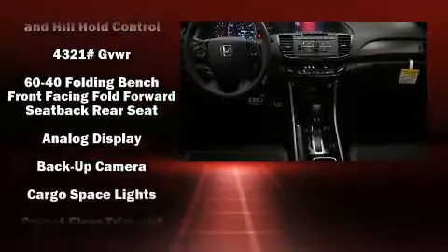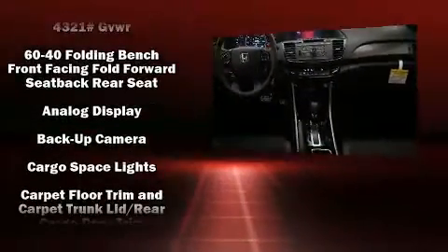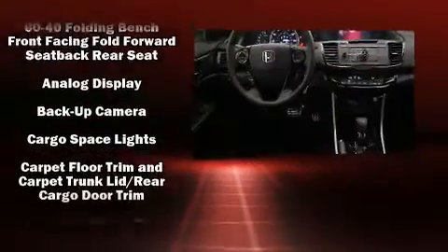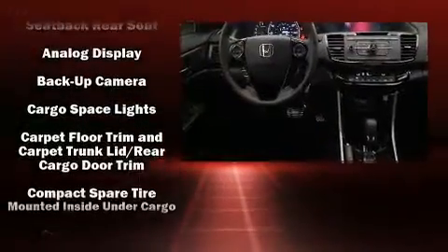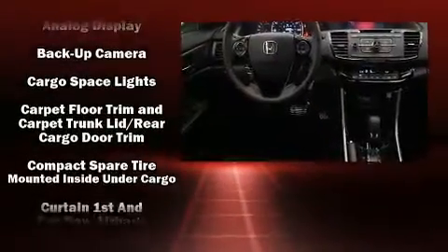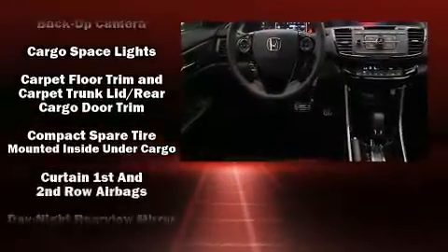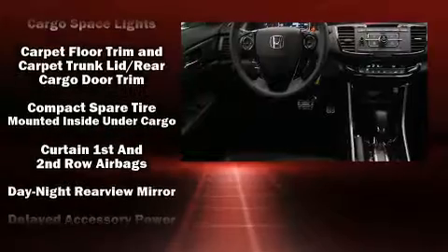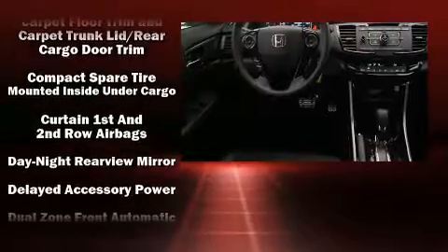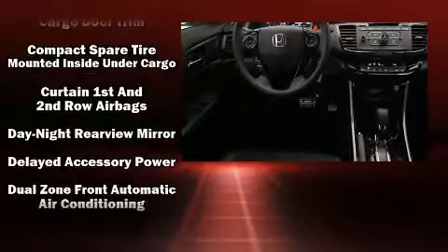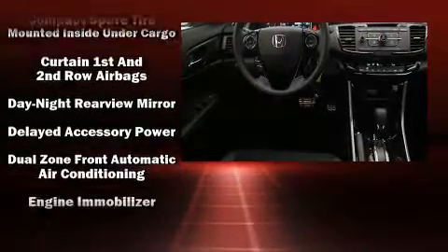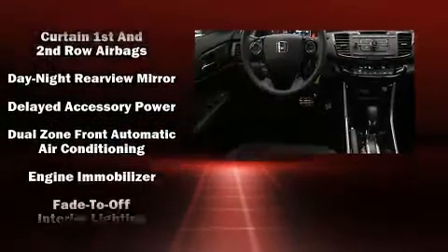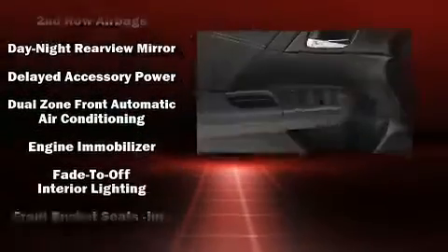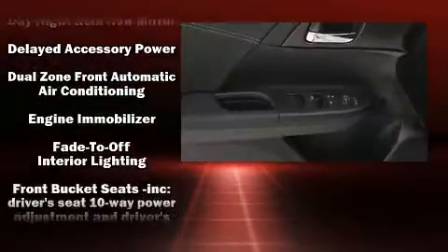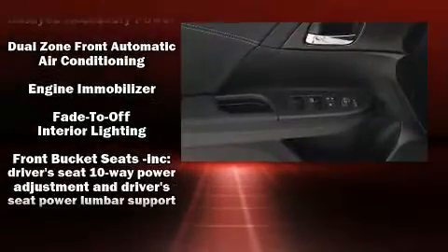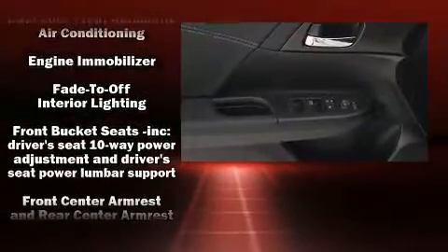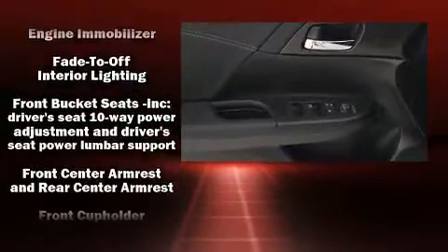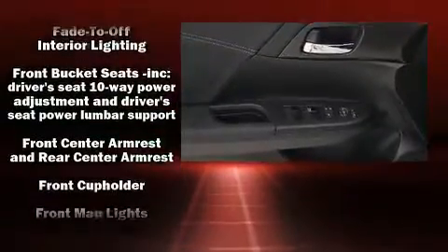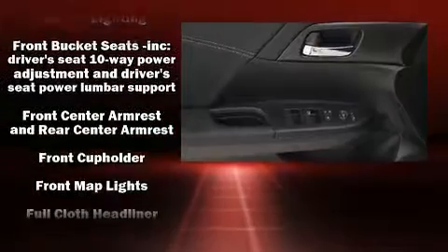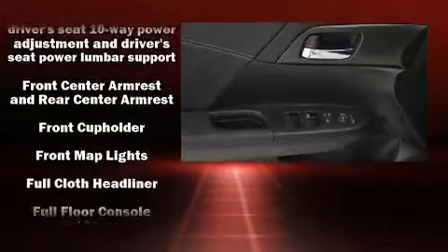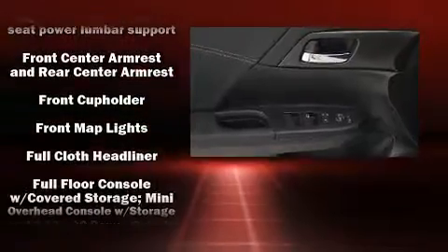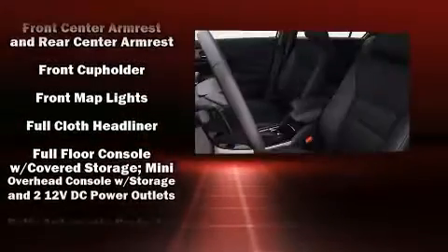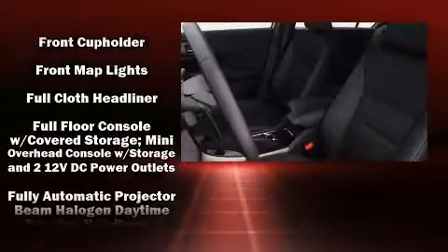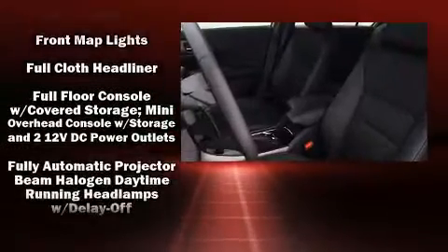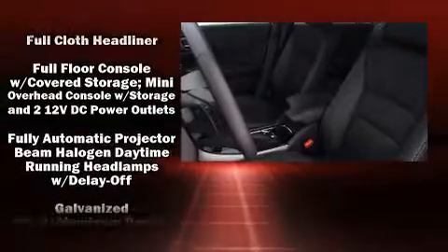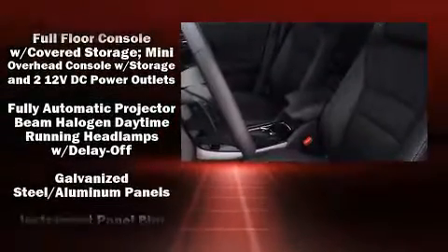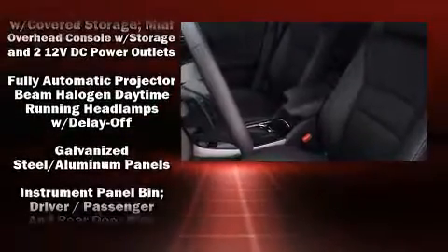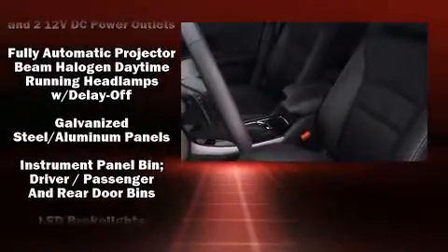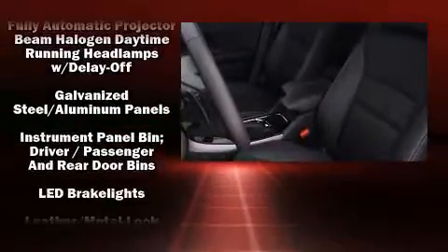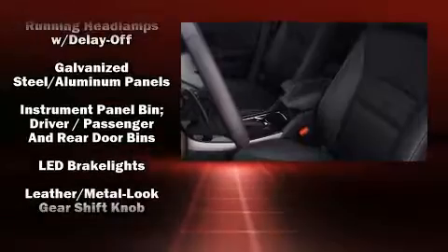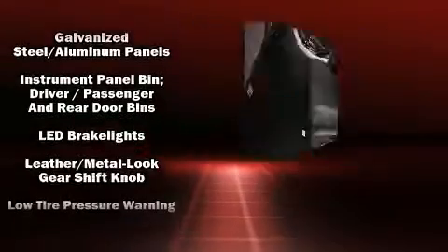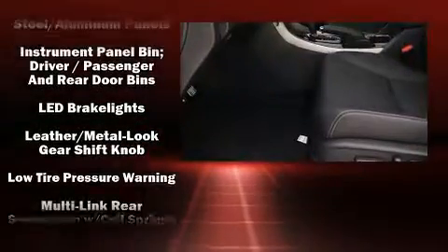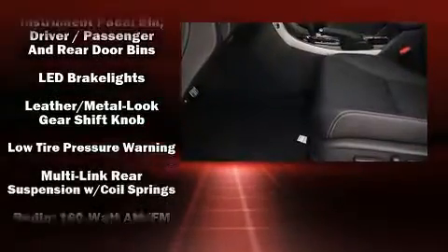Honda ensures the safety and security of its passengers with equipment such as dual front-impact airbags with occupant-sensing airbag, front-side impact airbags, ignition disabling, and four-wheel disc brakes with ABS.